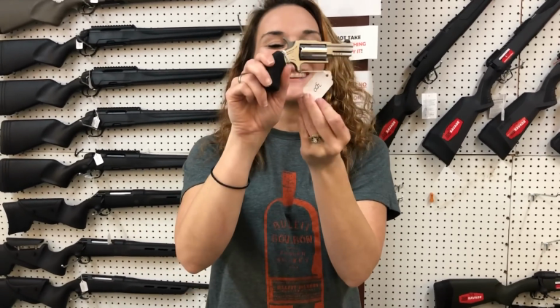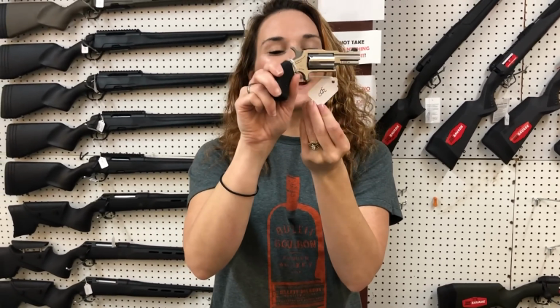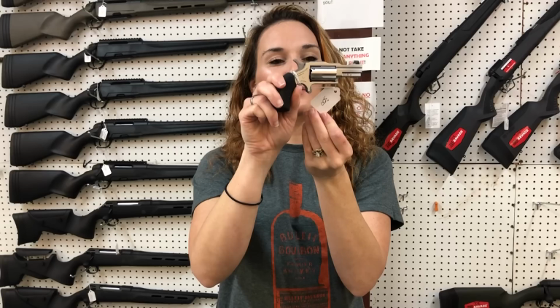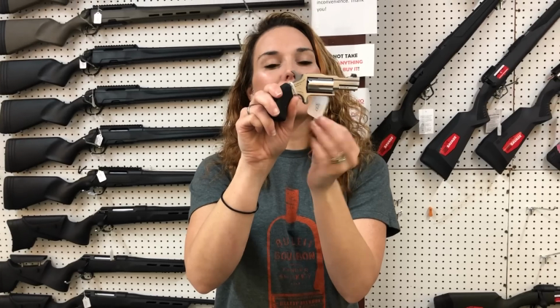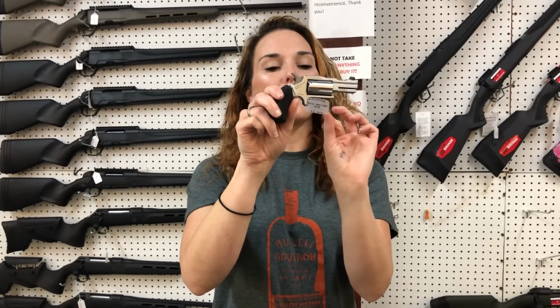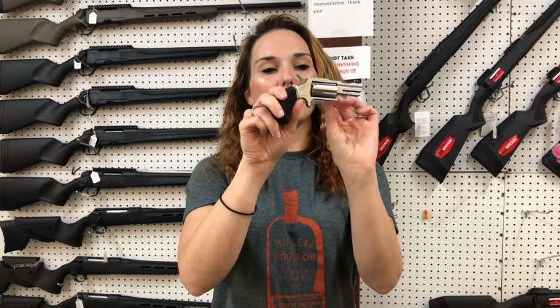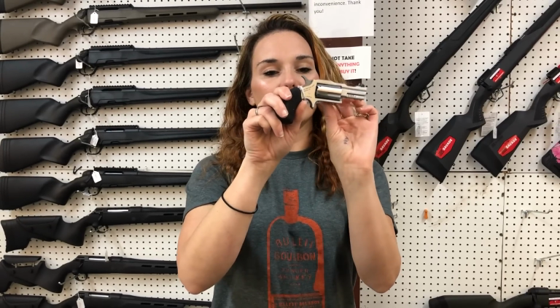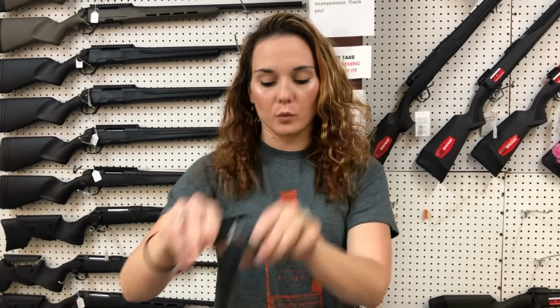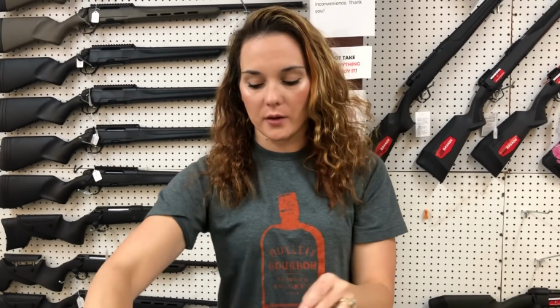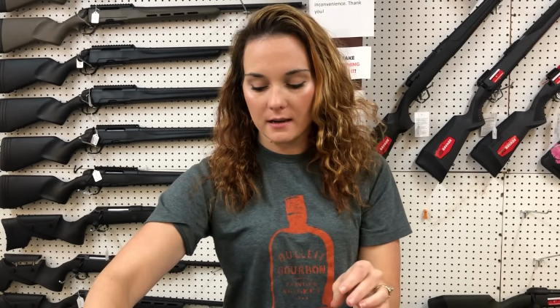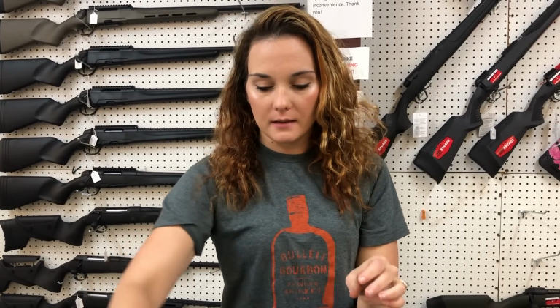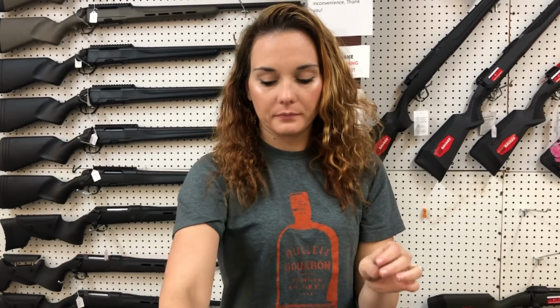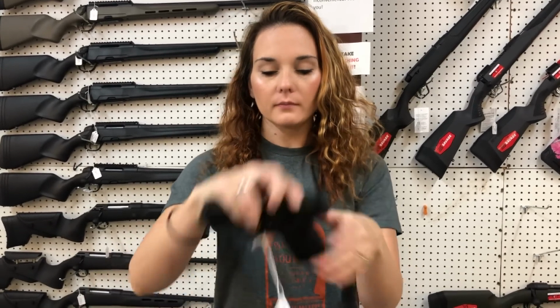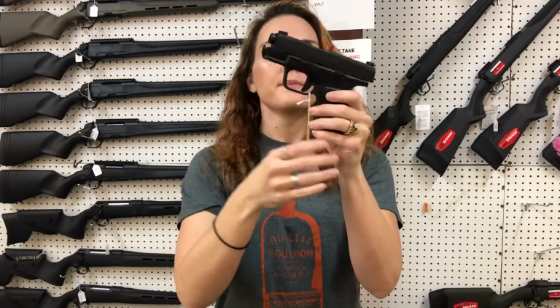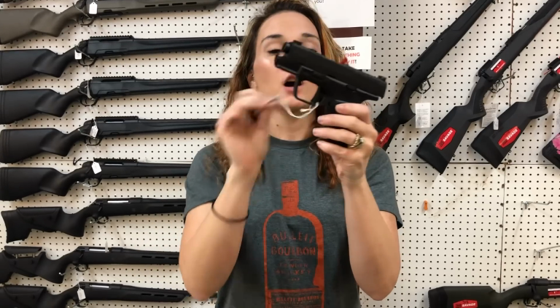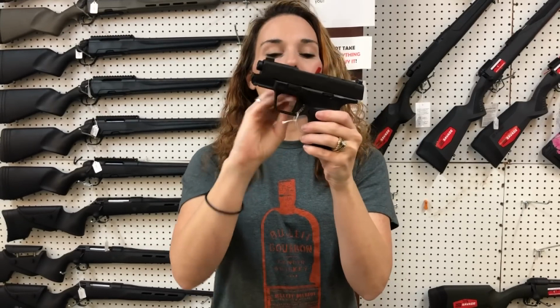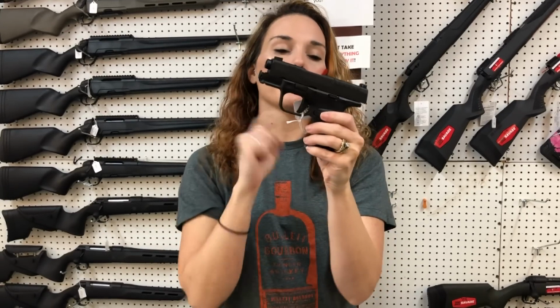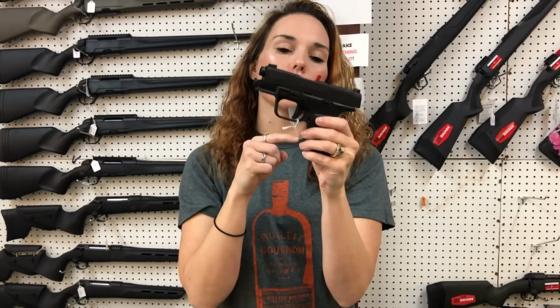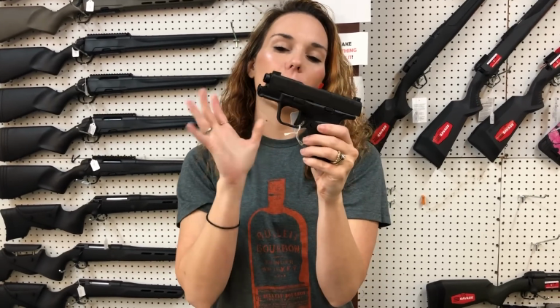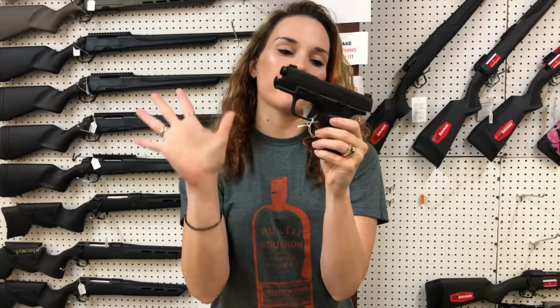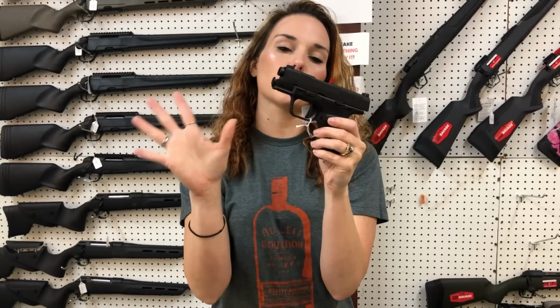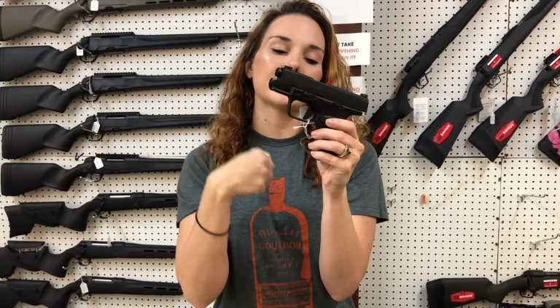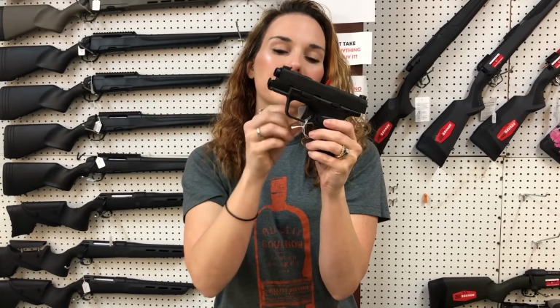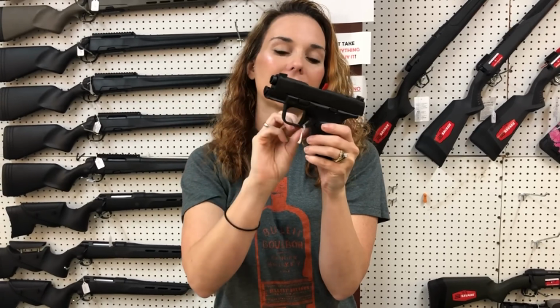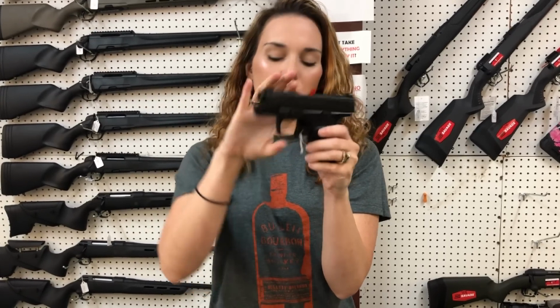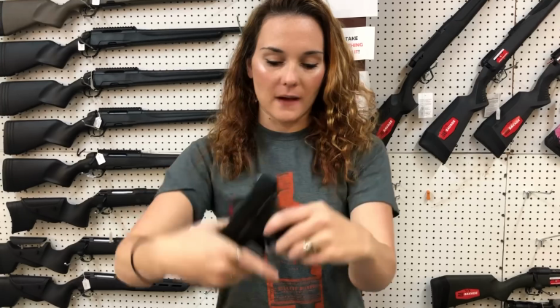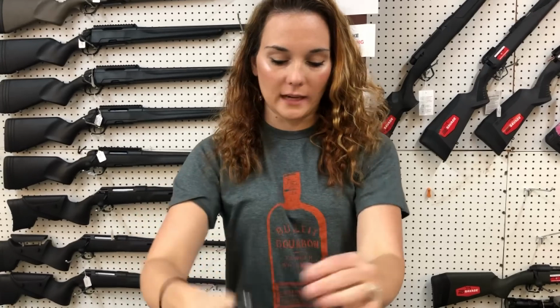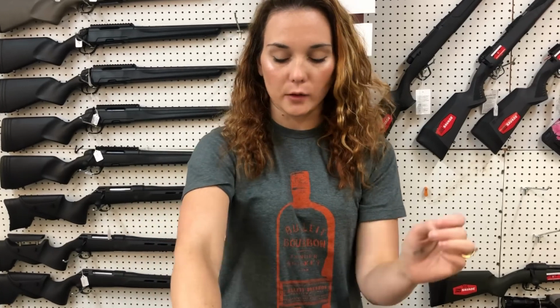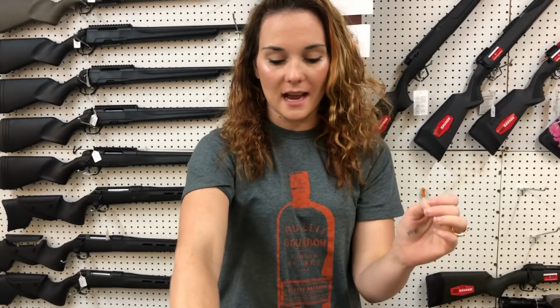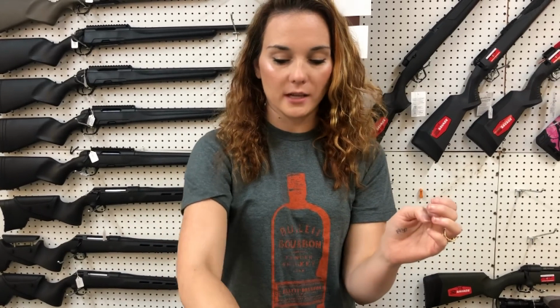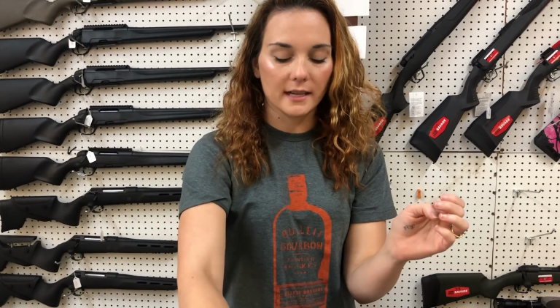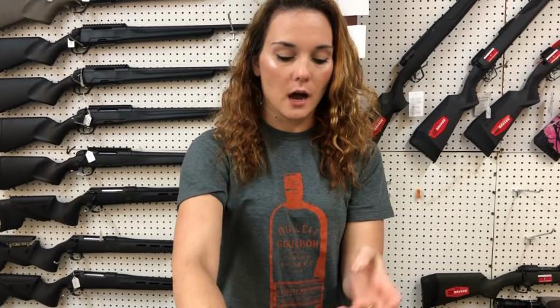North American Arms 22 mag bug out model. She's gonna be $300. Hellcat — this is their bundle, so it comes with five total magazines, a soft carry case. She's gonna be $5.20. That is a little baby 9mm. They are cut for your optic.